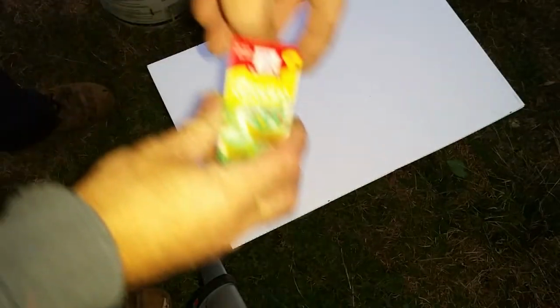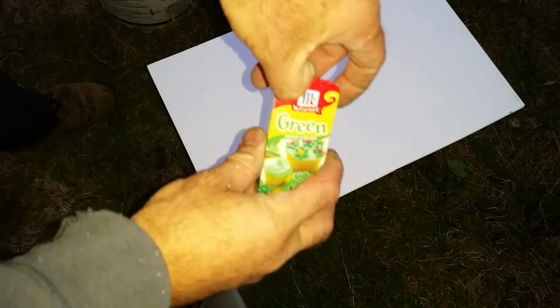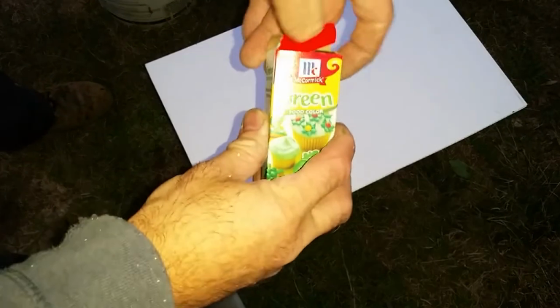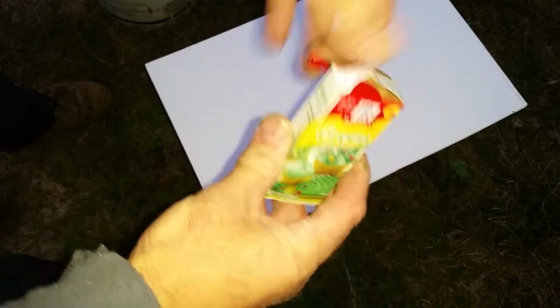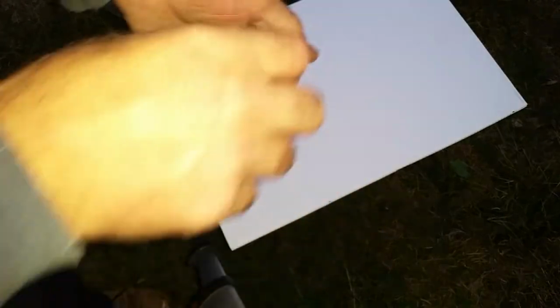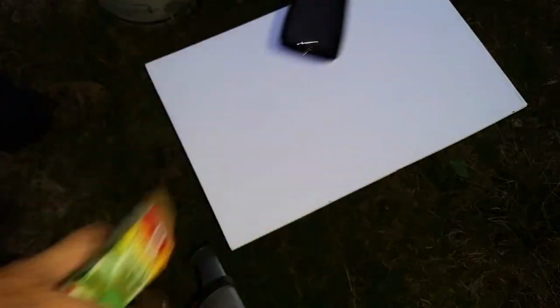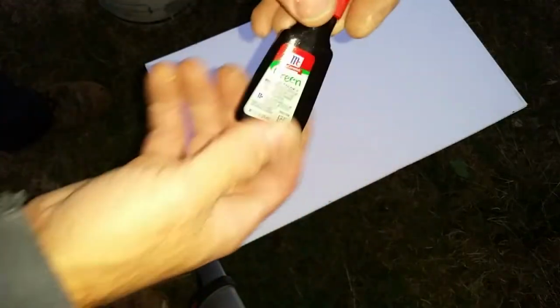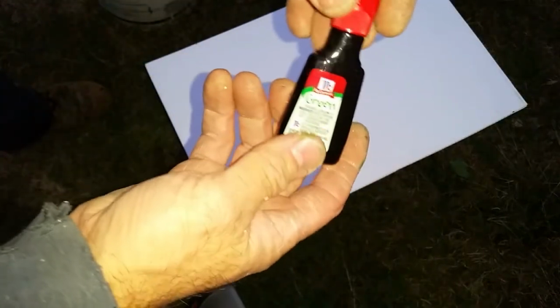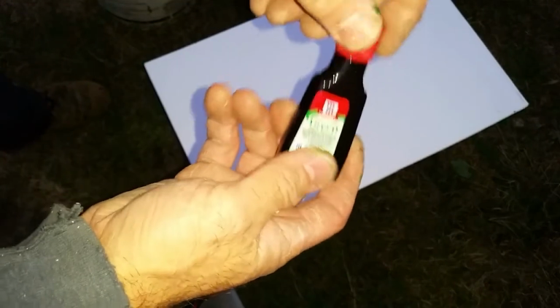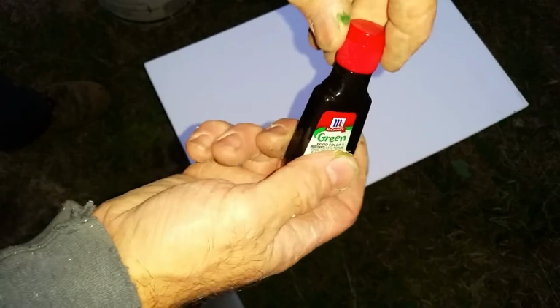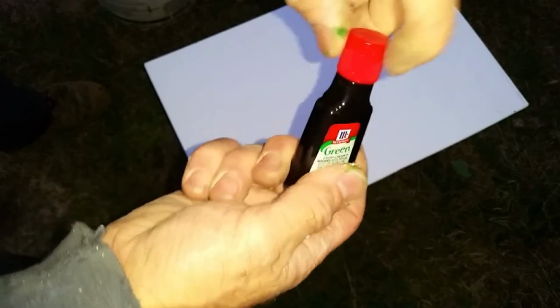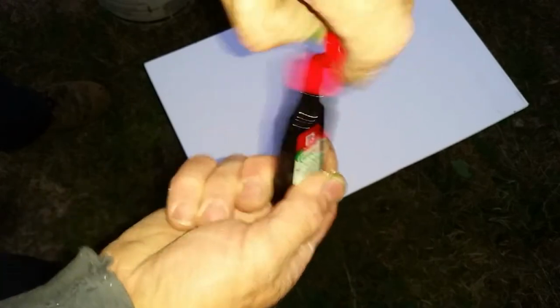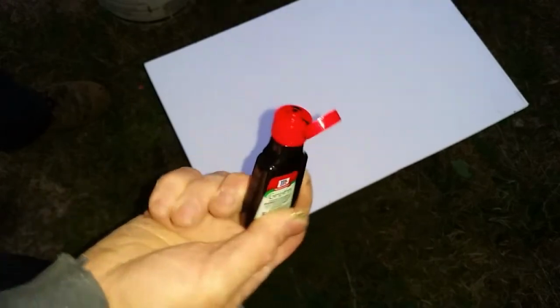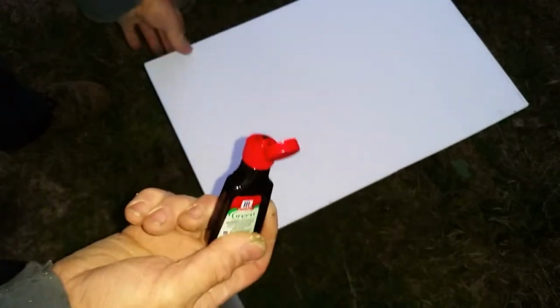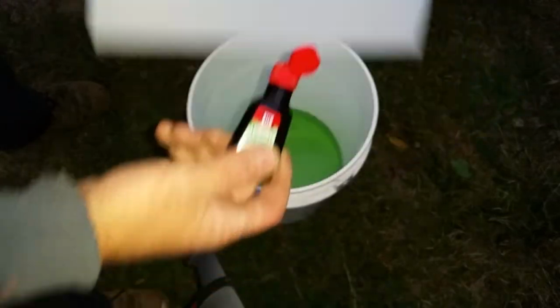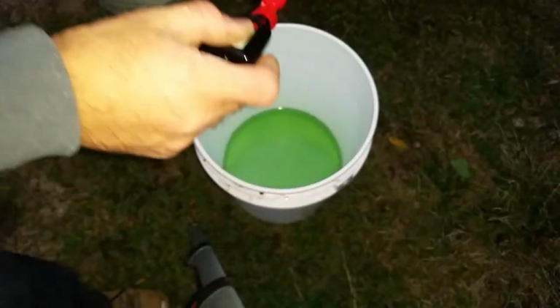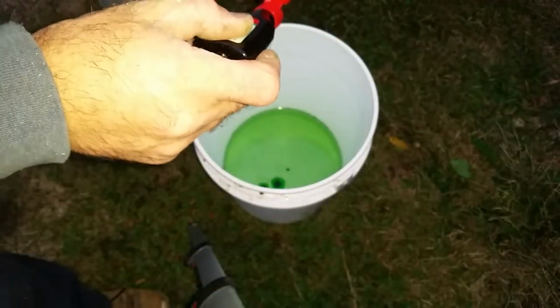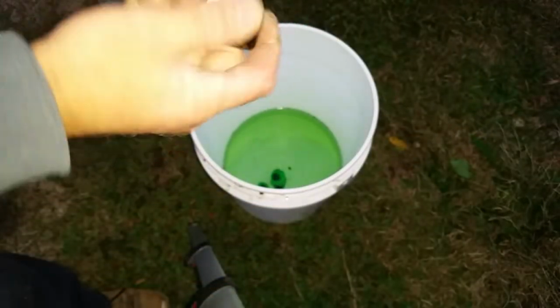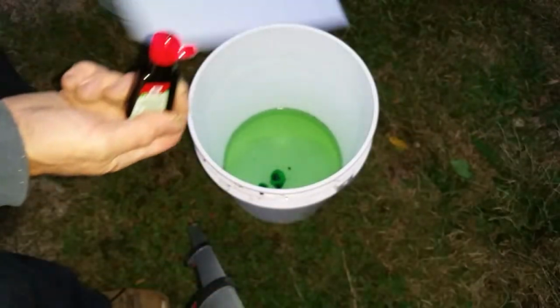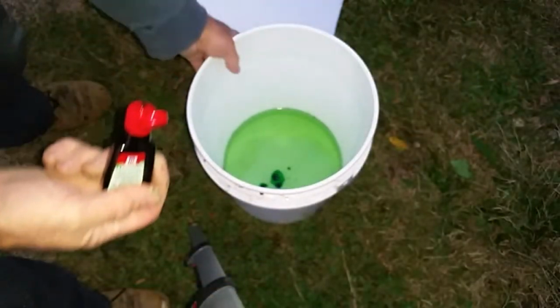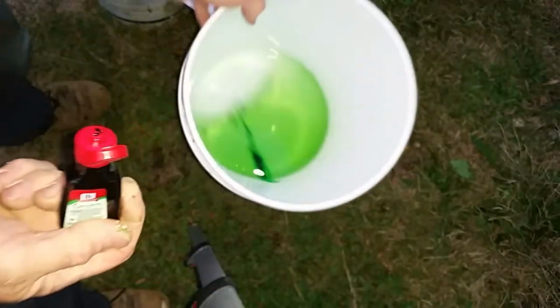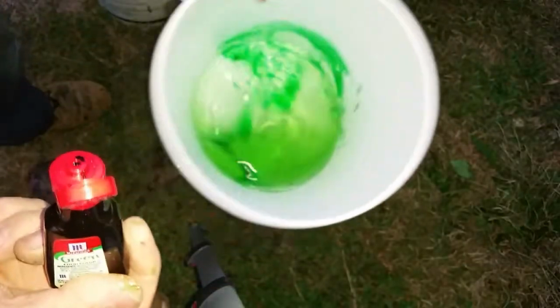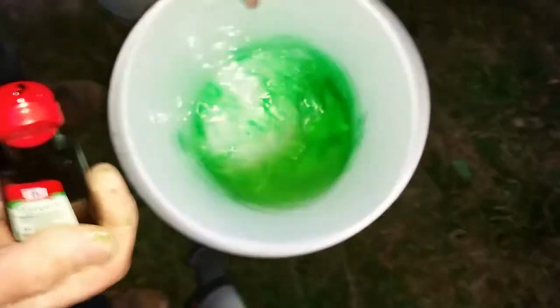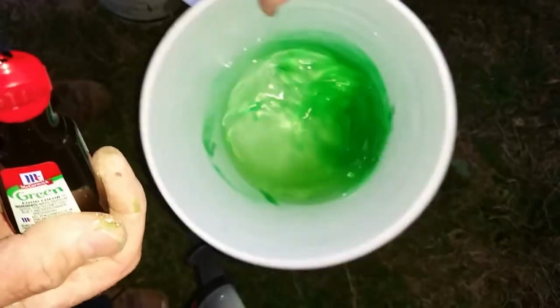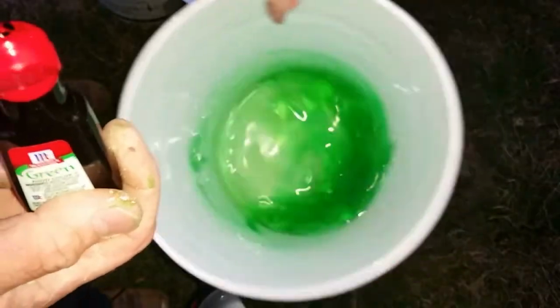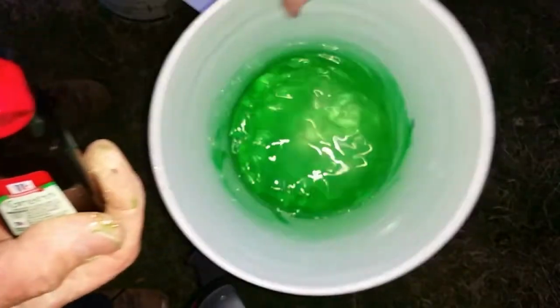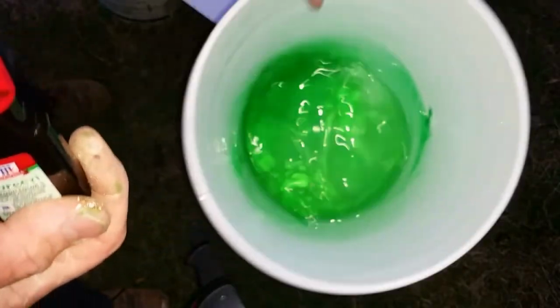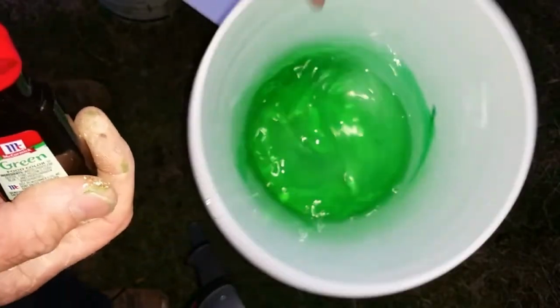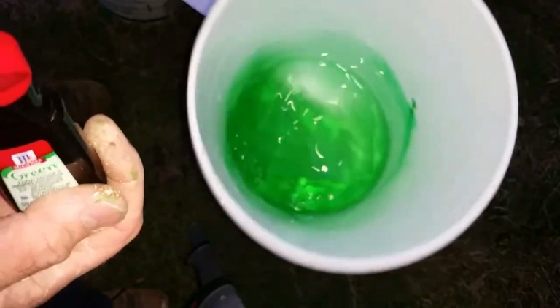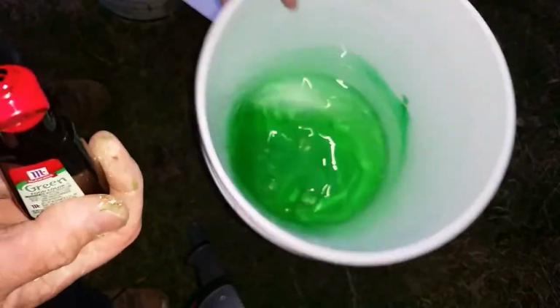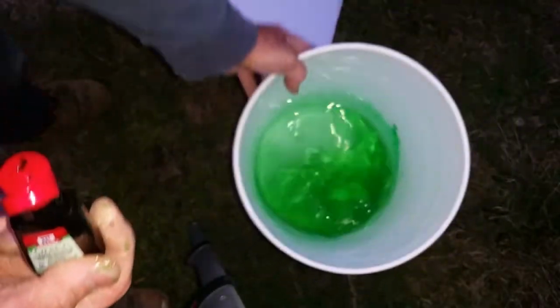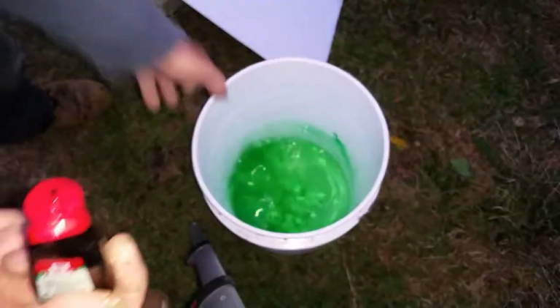Just for fun, we're going to add some green food coloring to all our sugar water. If you're curious whether the bees are going to have that stuff left over and it'll get into my honey — we shall see, I'll tell you in the future.